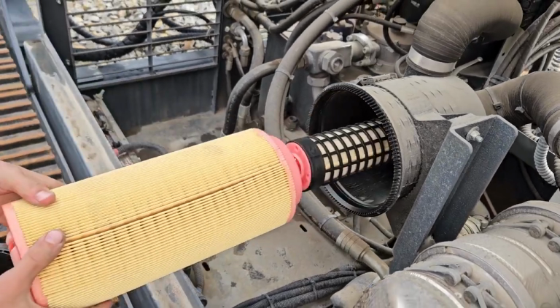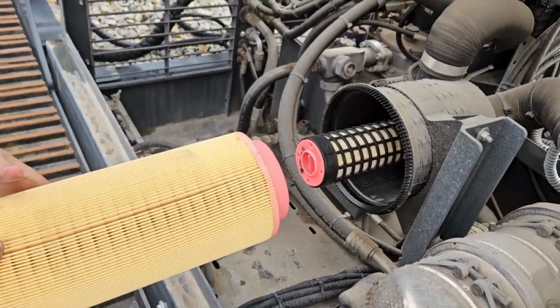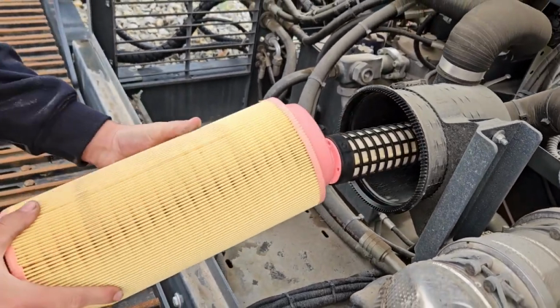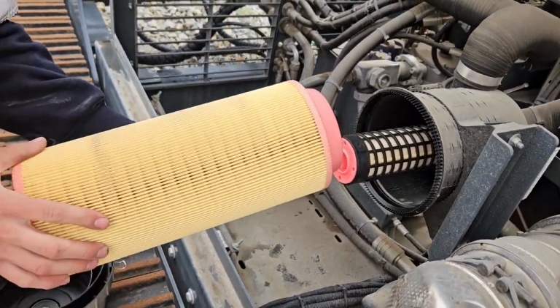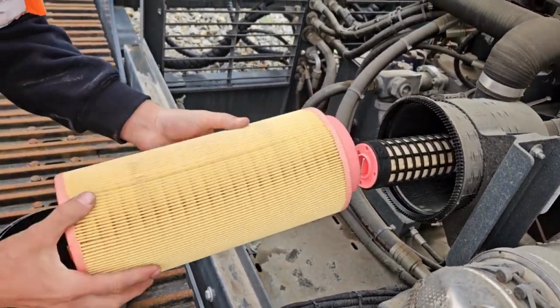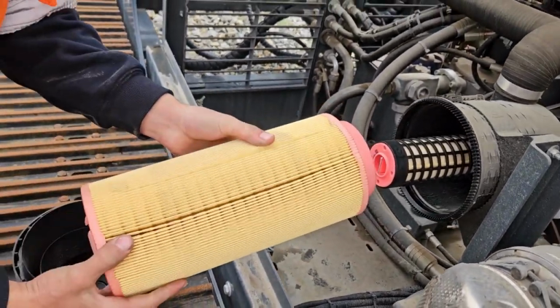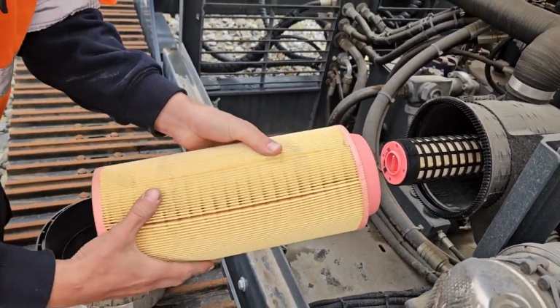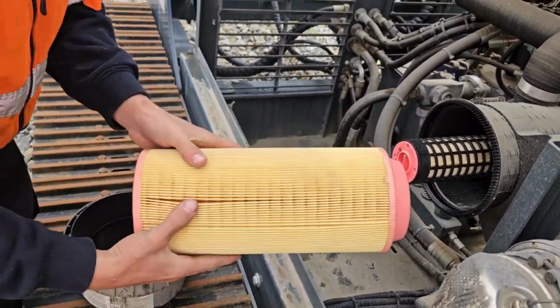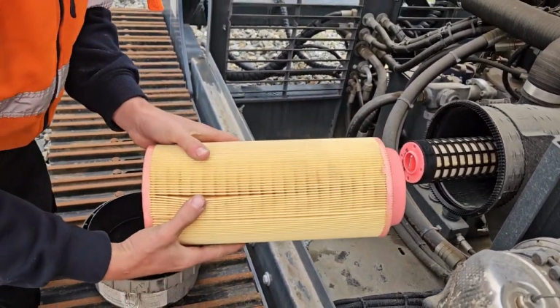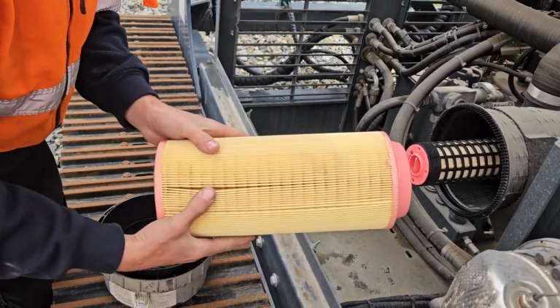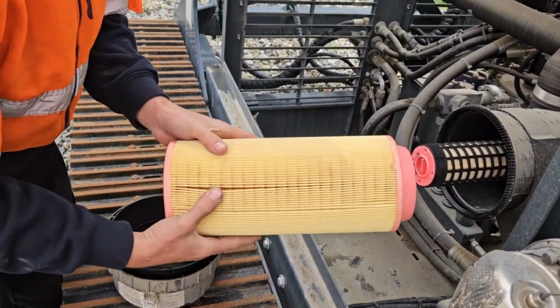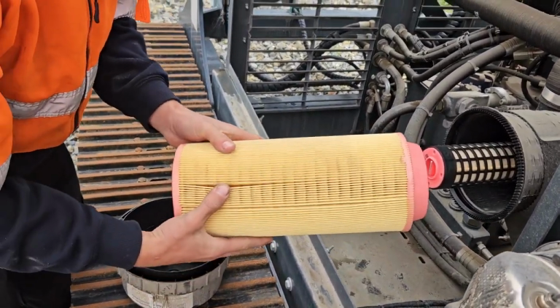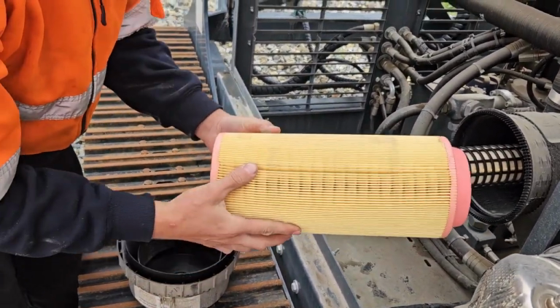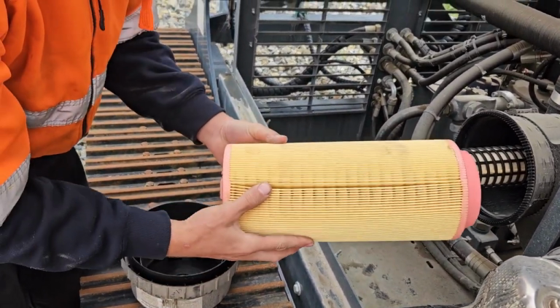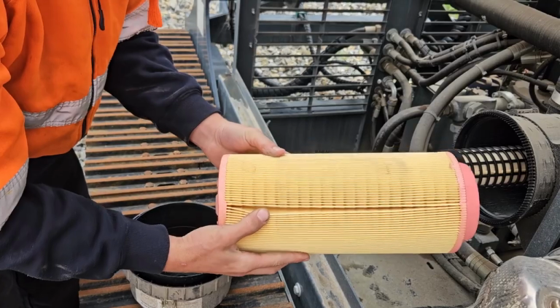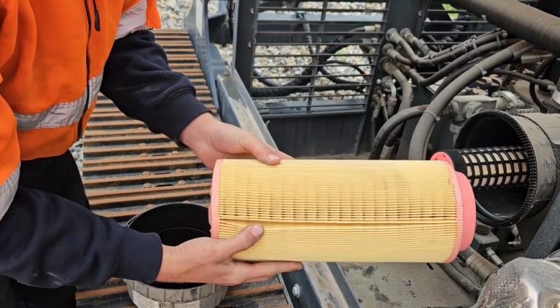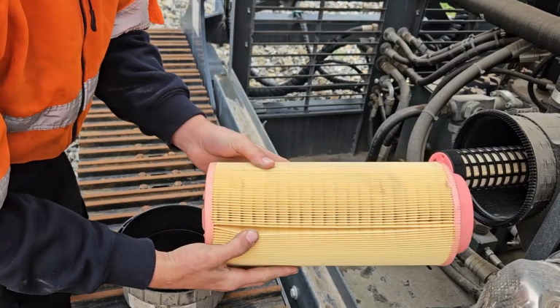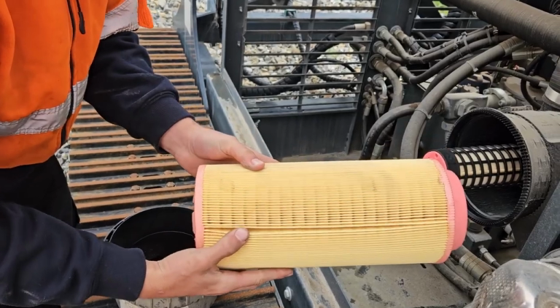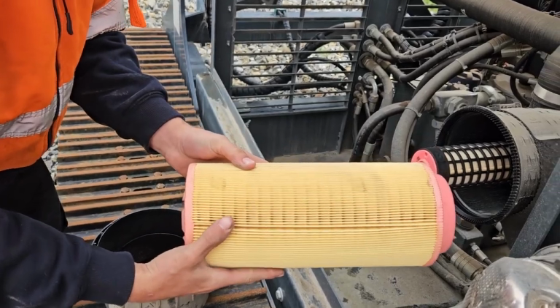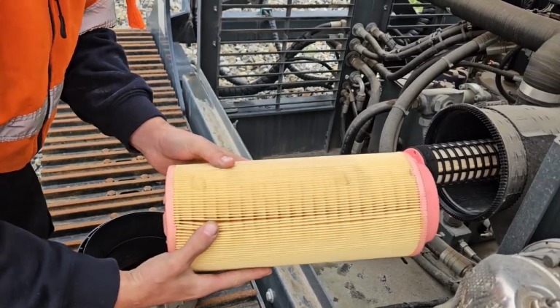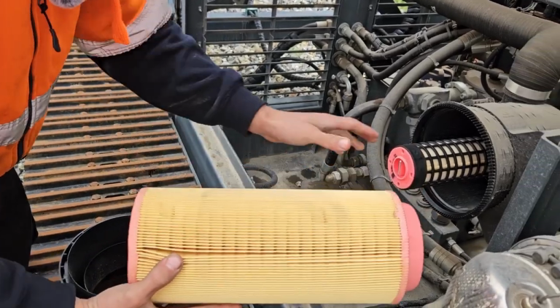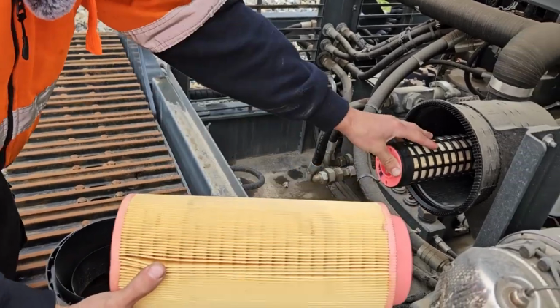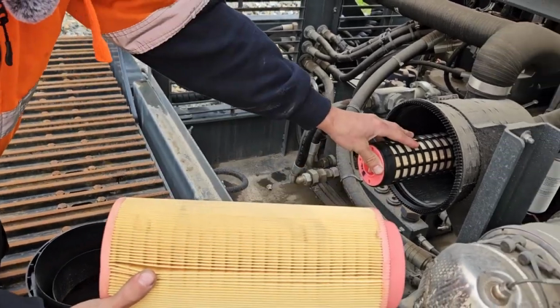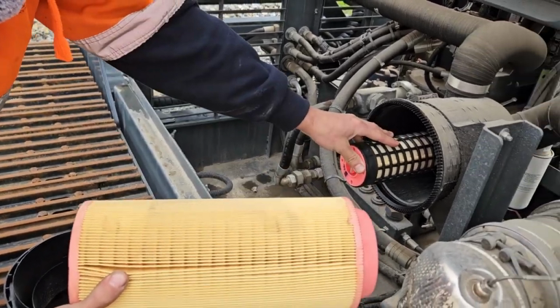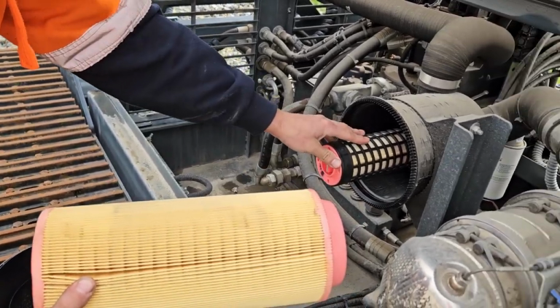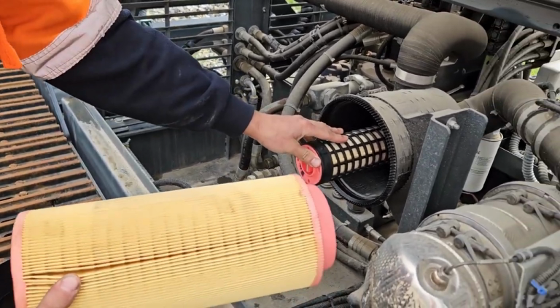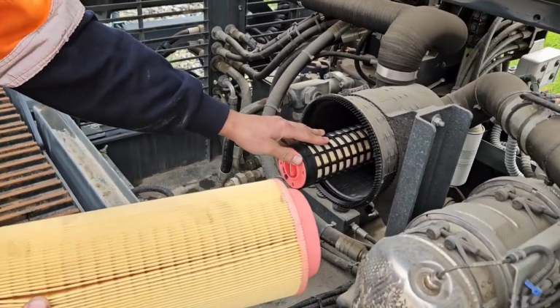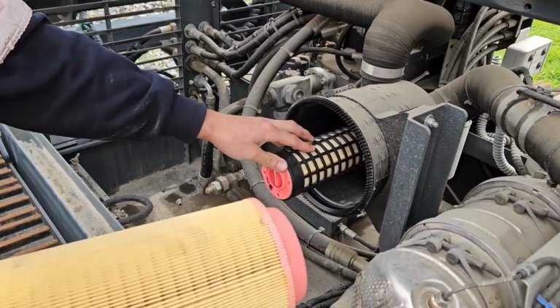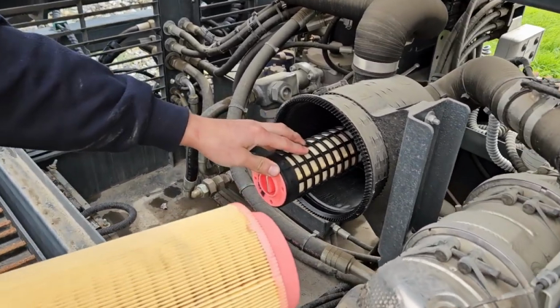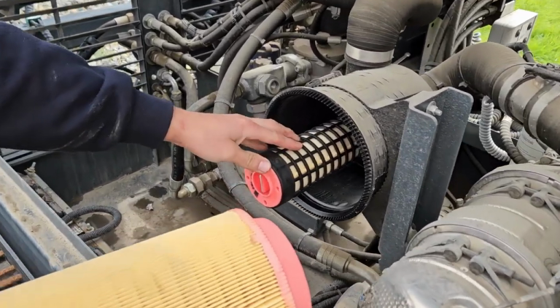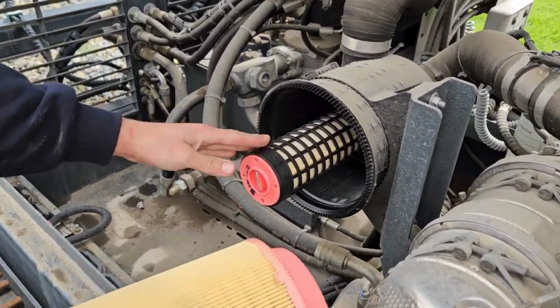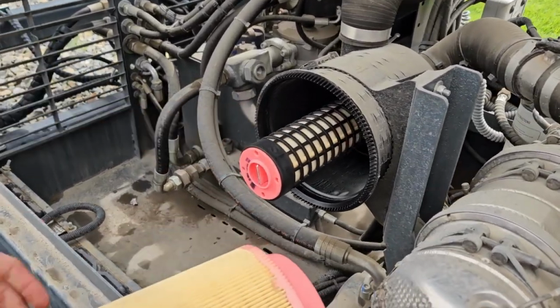Remove the outer air filter and make sure it's not clogged with dust — as you can see this one's nice and clean and new. Also make sure the safety filter or the inner filter is also clean.